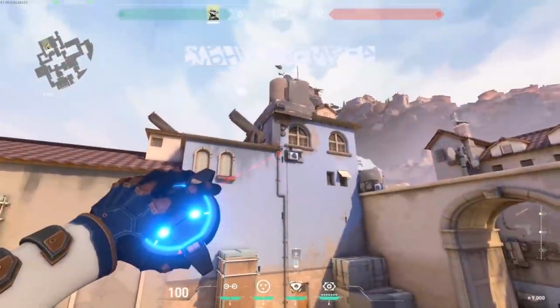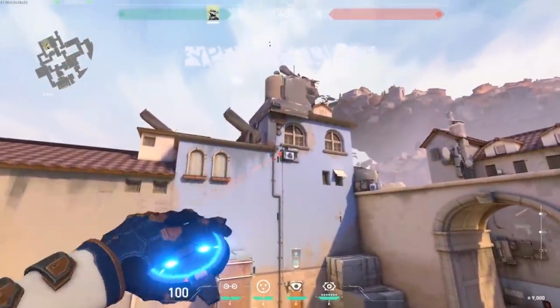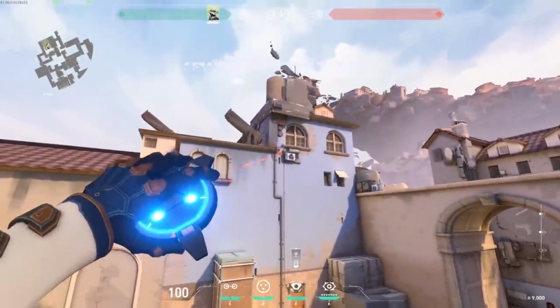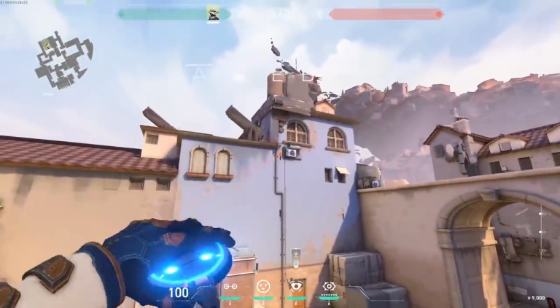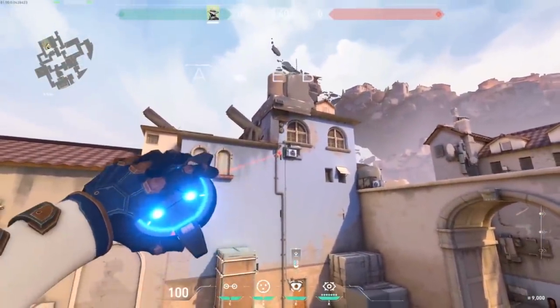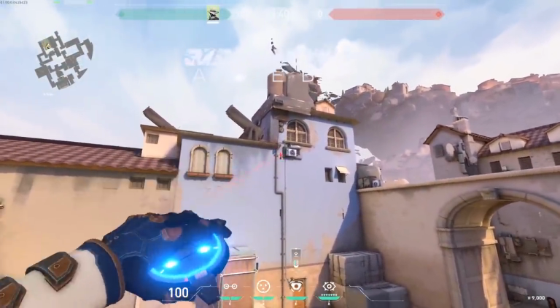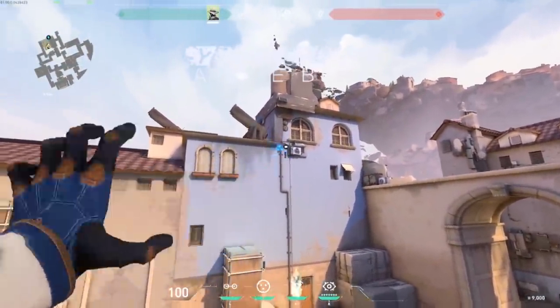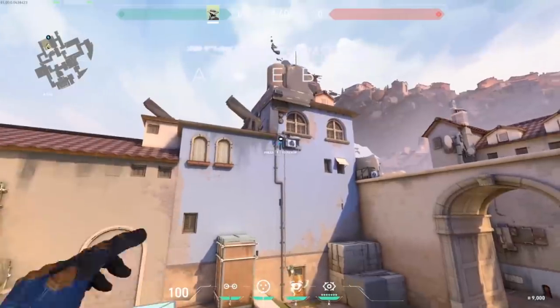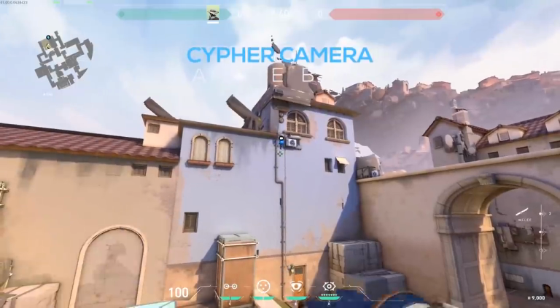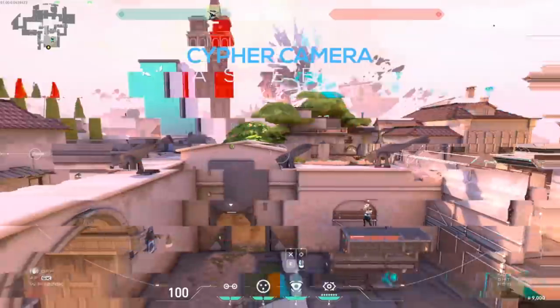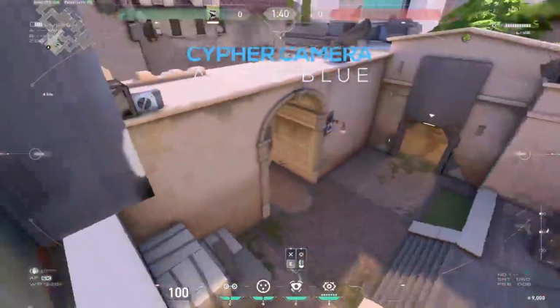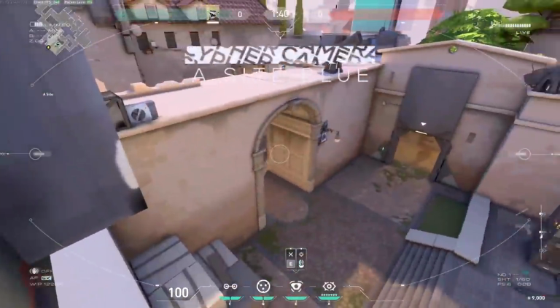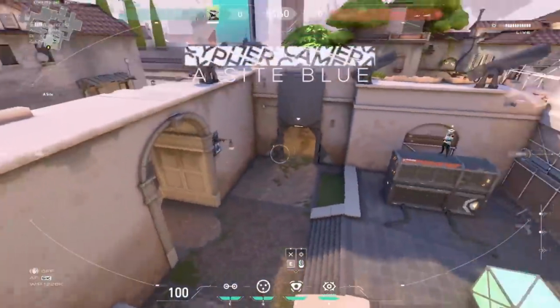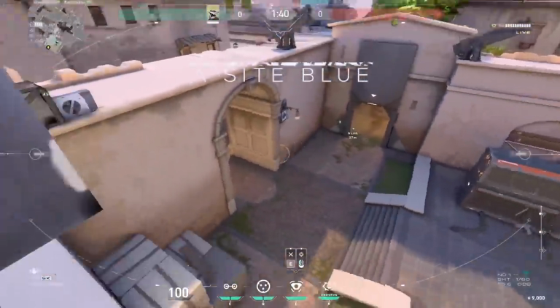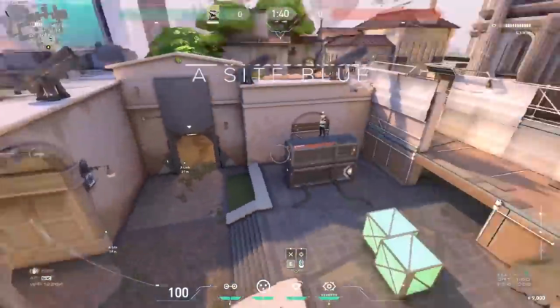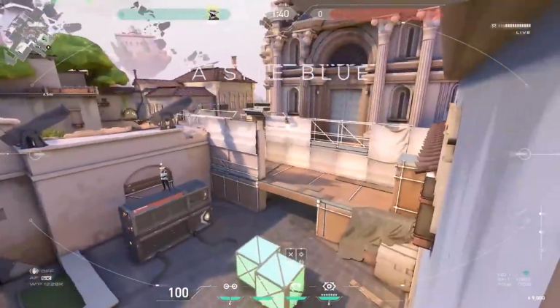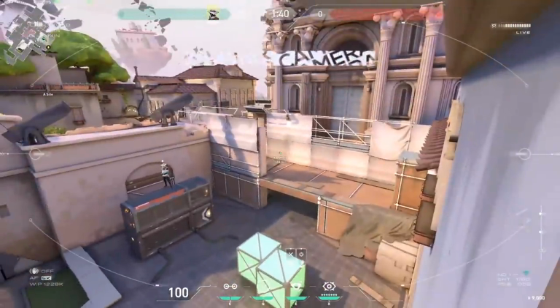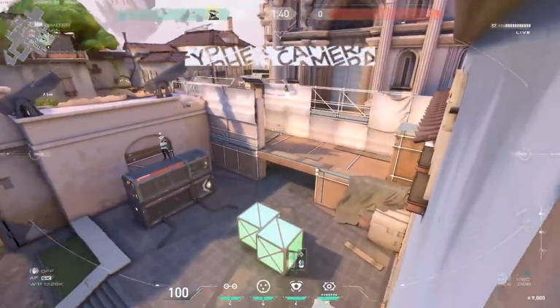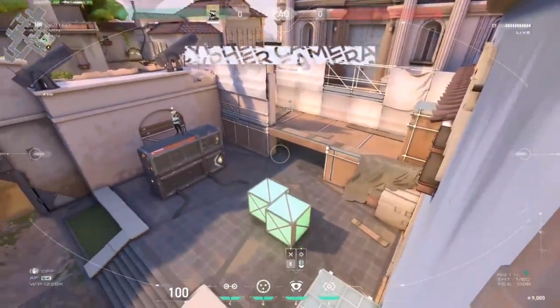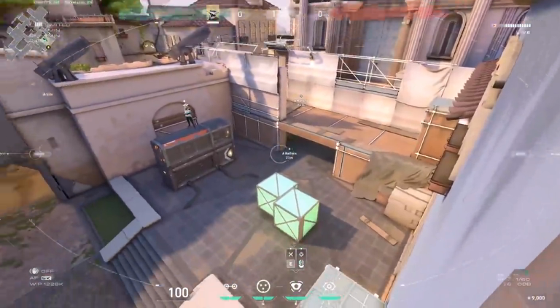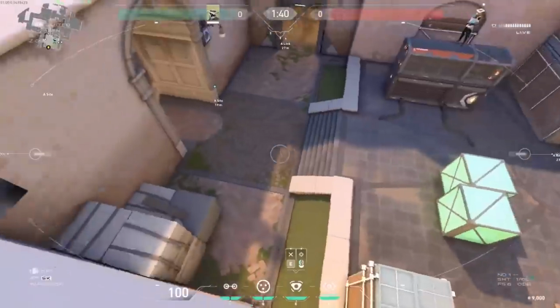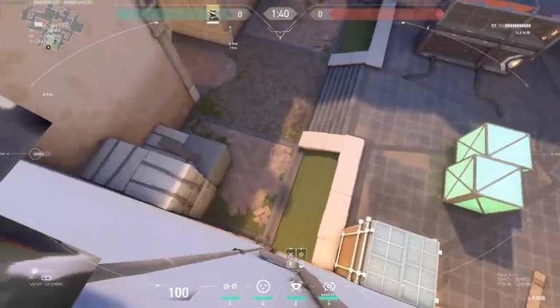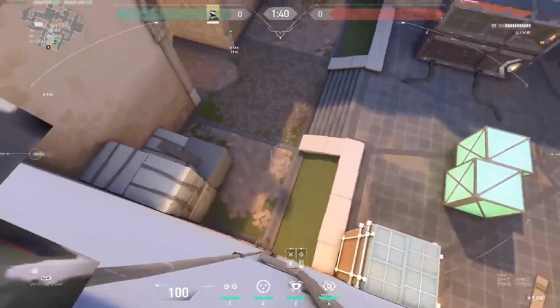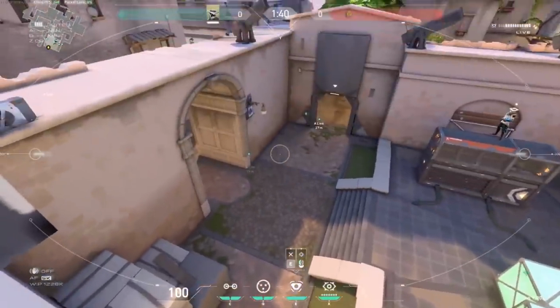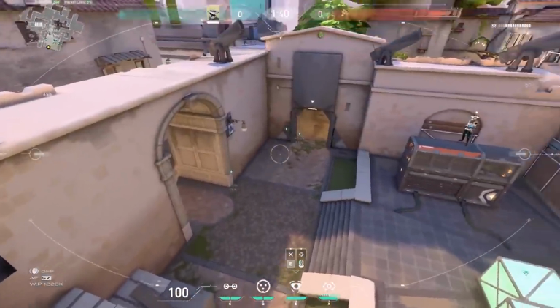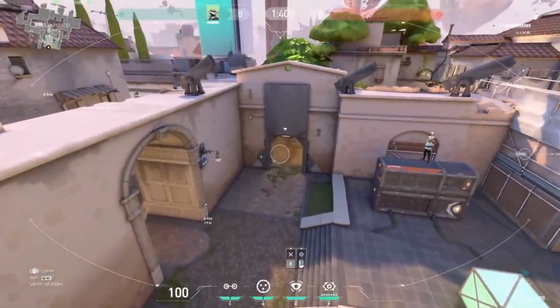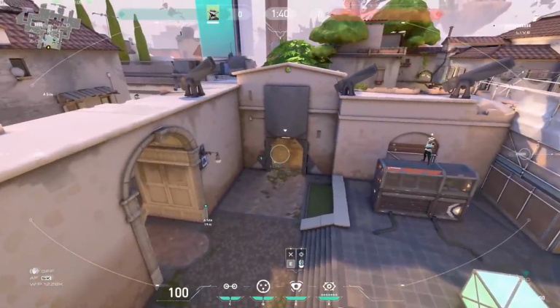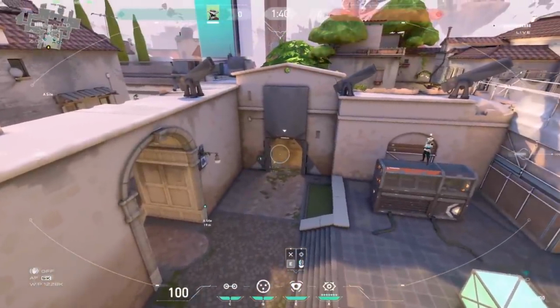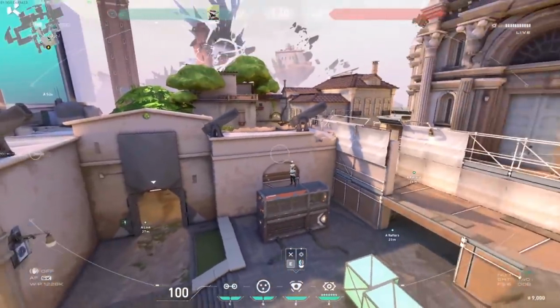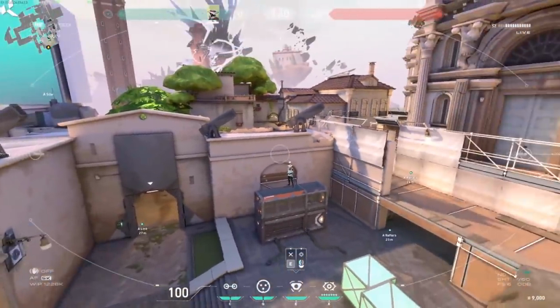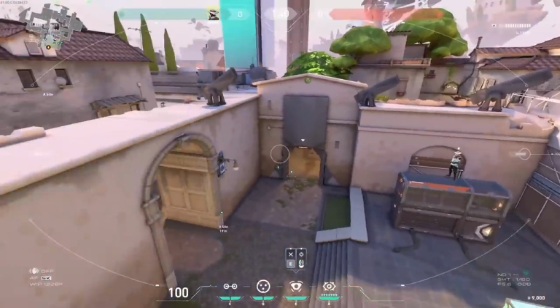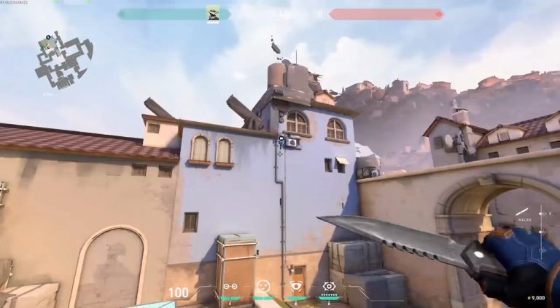A-site blue: this is an alternative to the cannon camera. Place it on the blue wall and you still have massive vision, but it's a different angle and enemies won't be able to see it that easily.